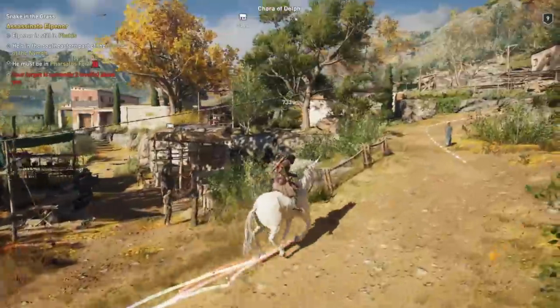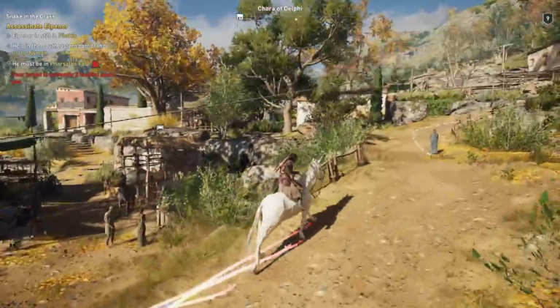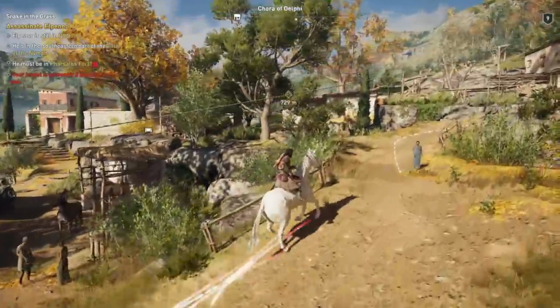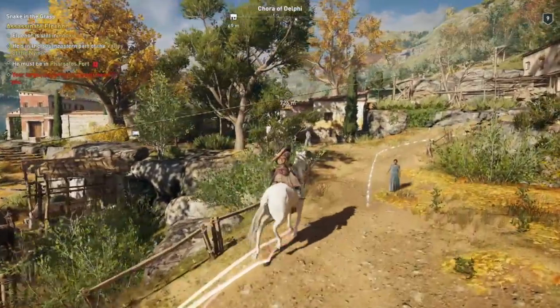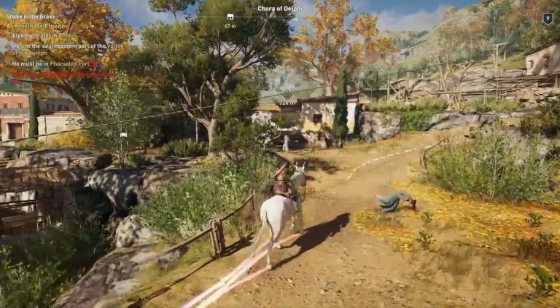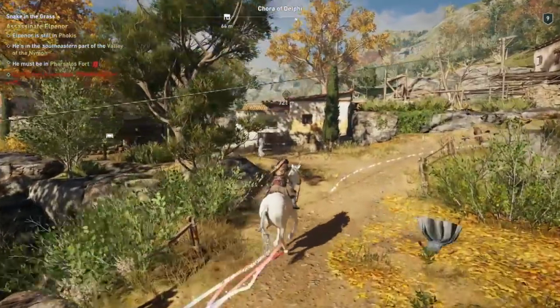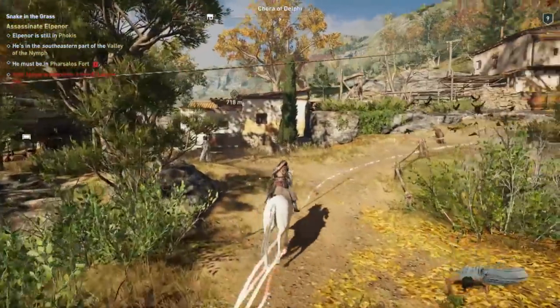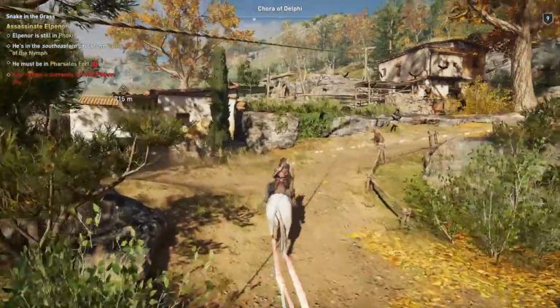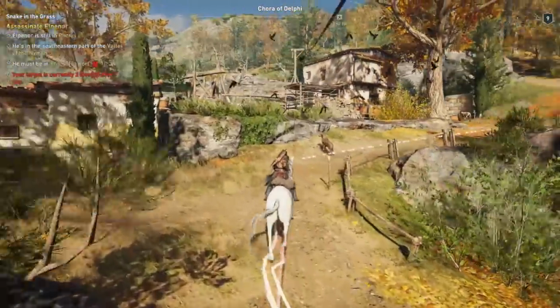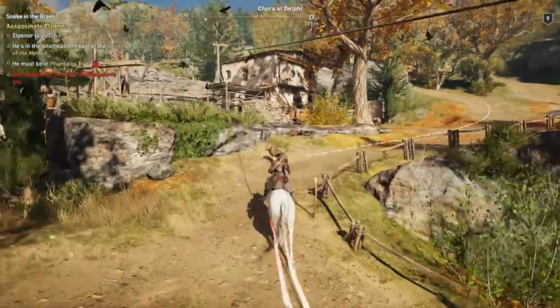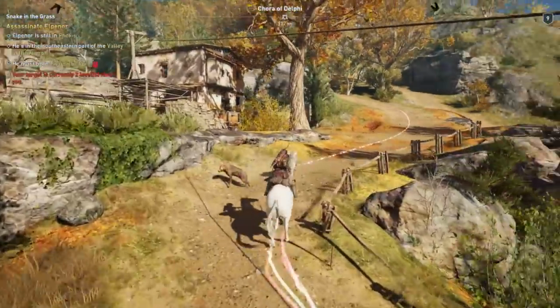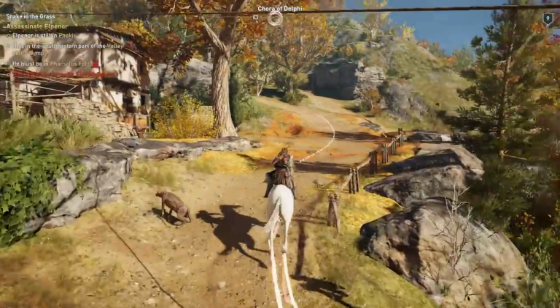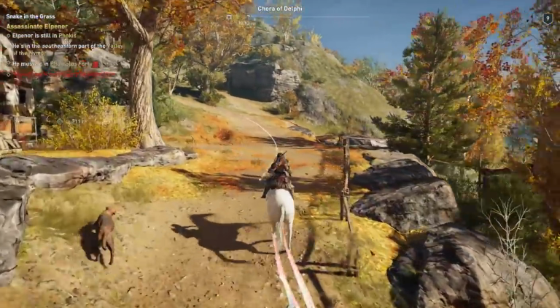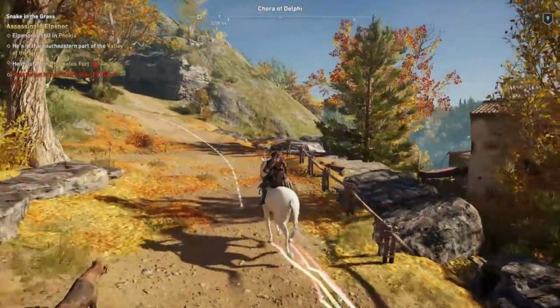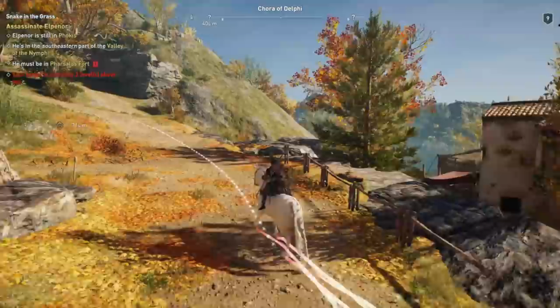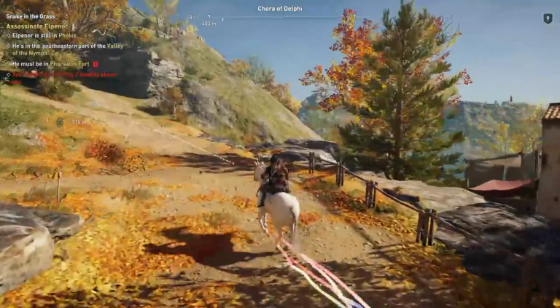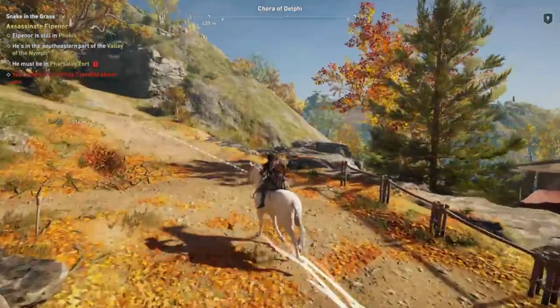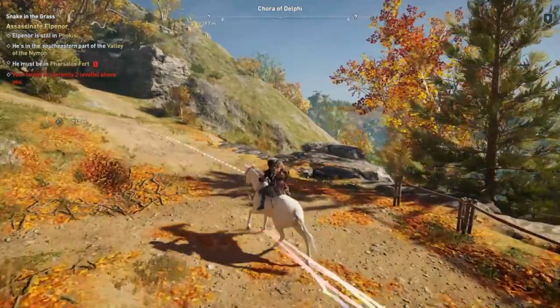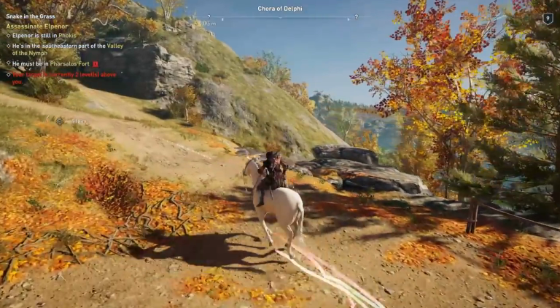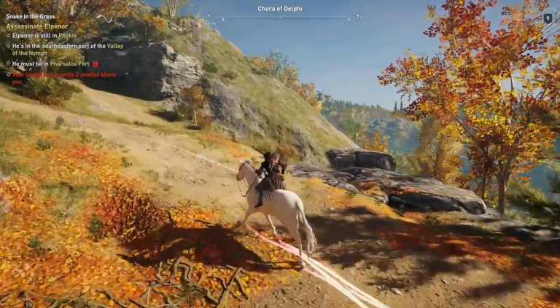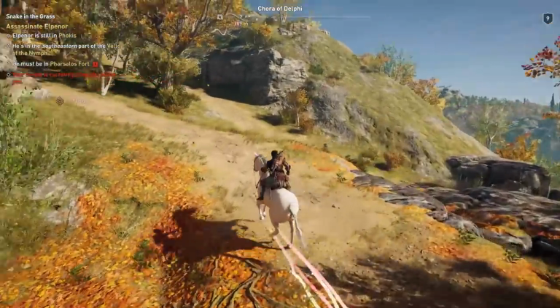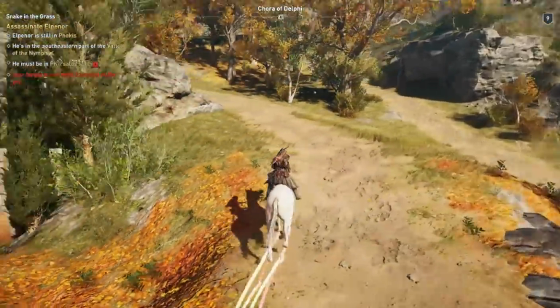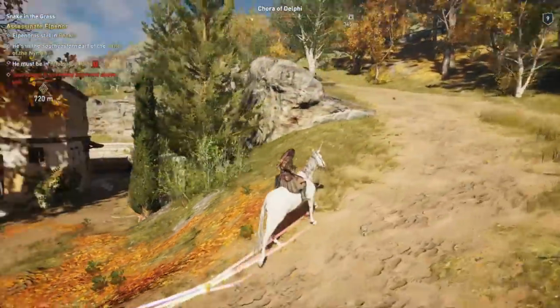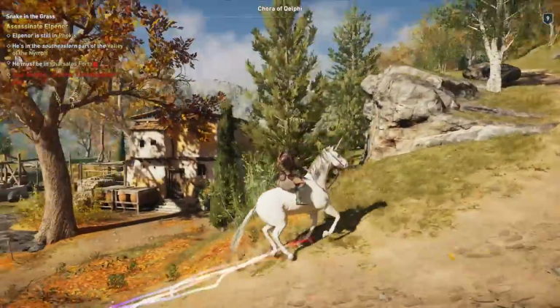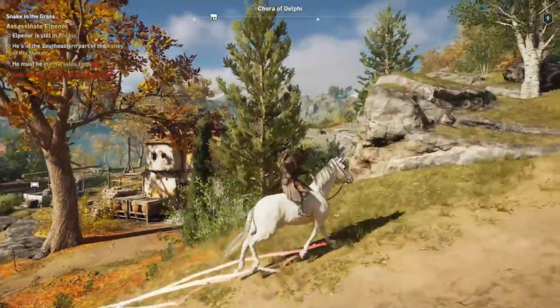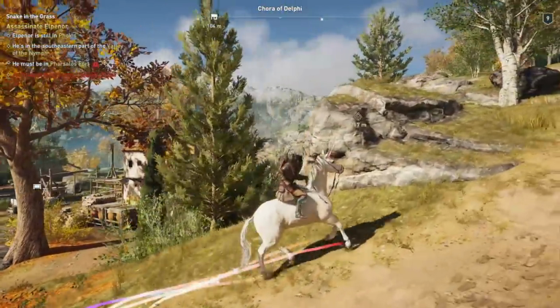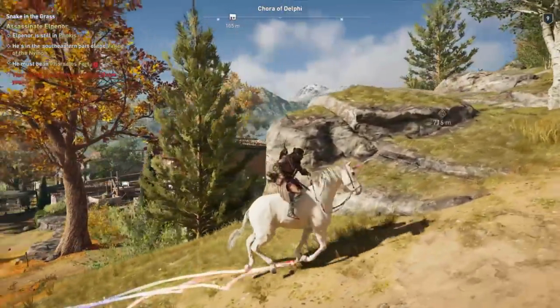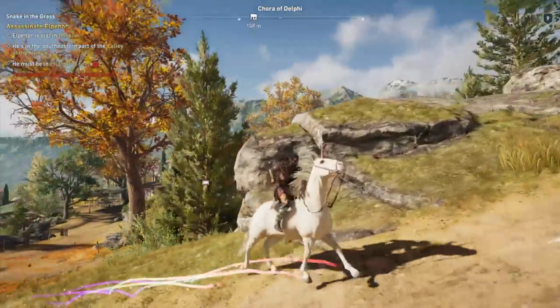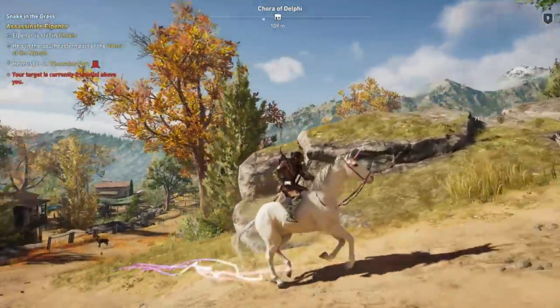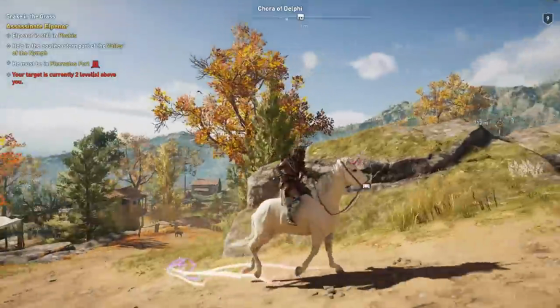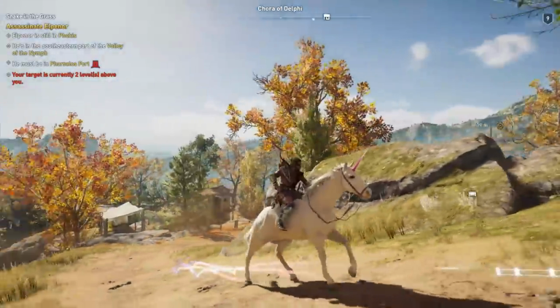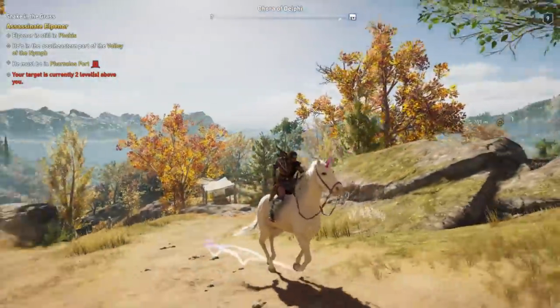It's very pricey, coming in at 8000 drachma, but I mean come on — it's a unicorn. As you can see as you trot along, little rainbow trails come from the unicorn's hooves, which really hammers home the game's historical accuracy in my opinion.